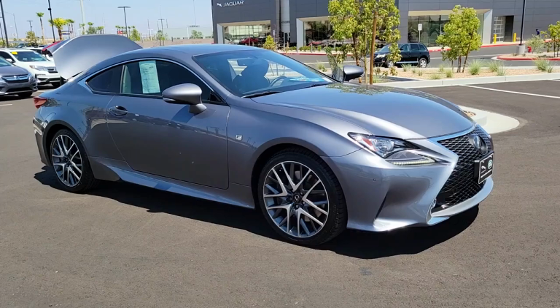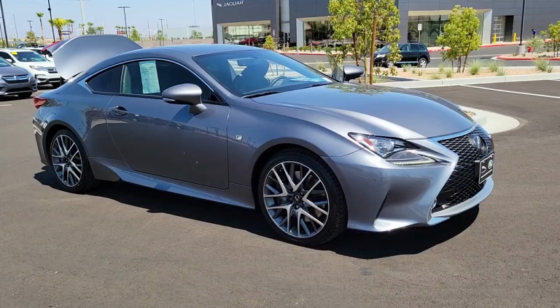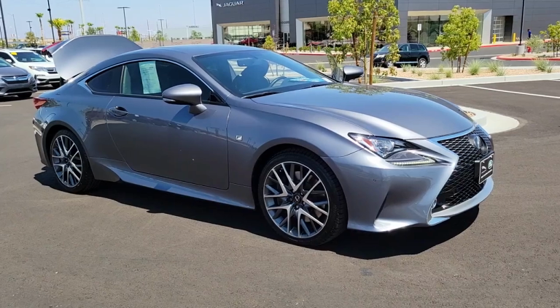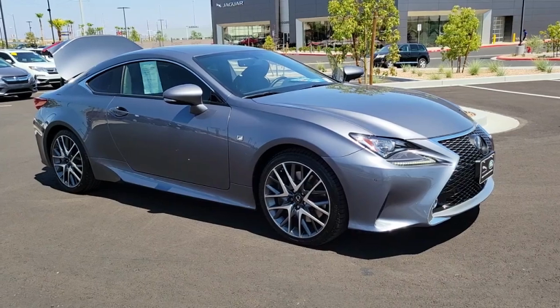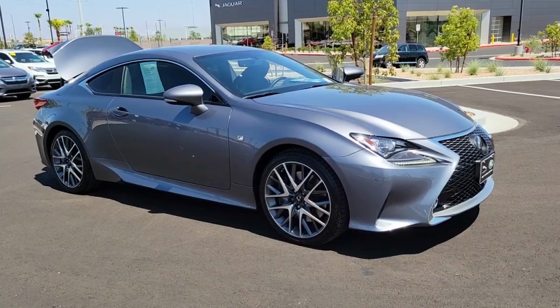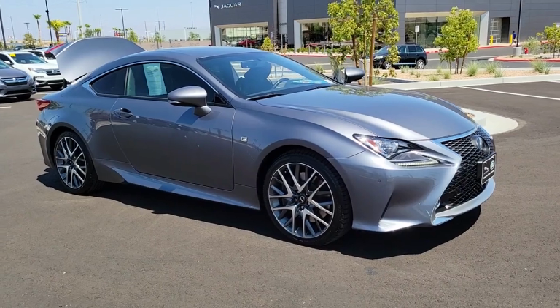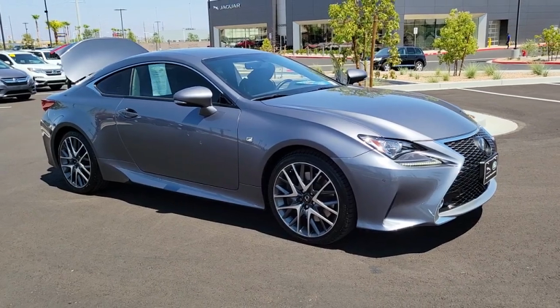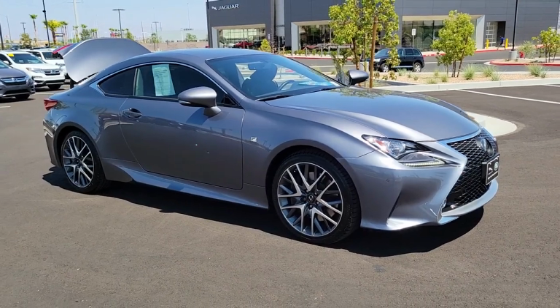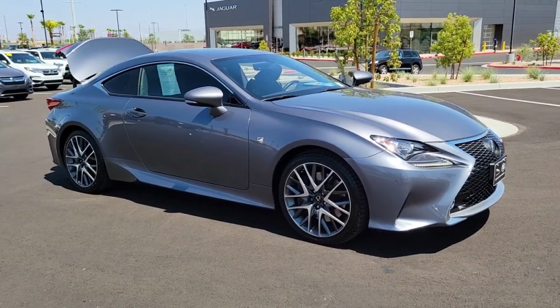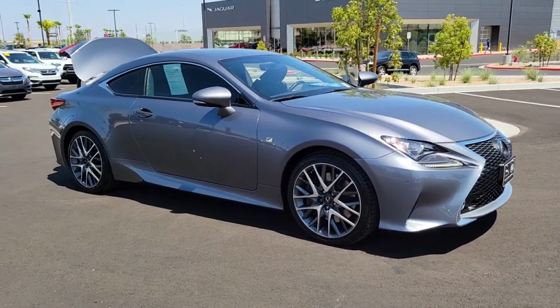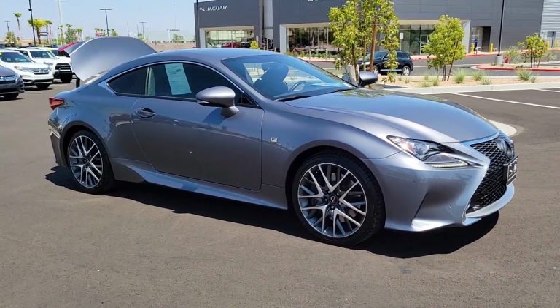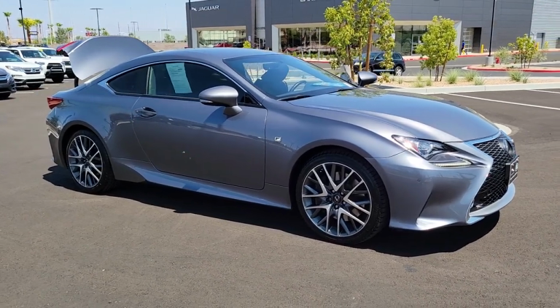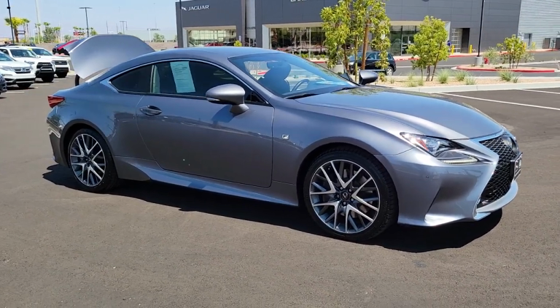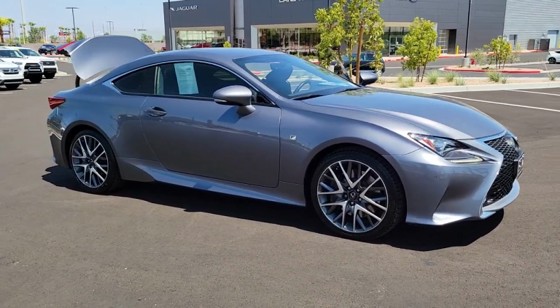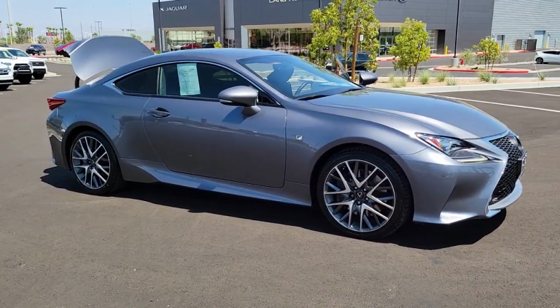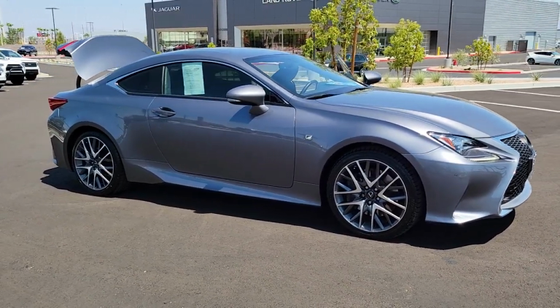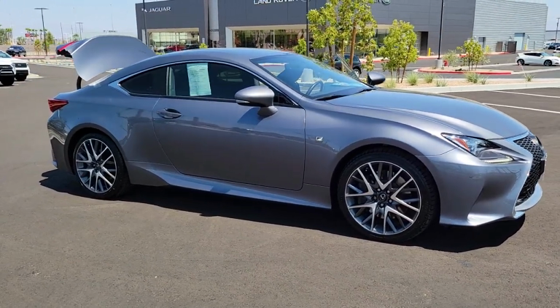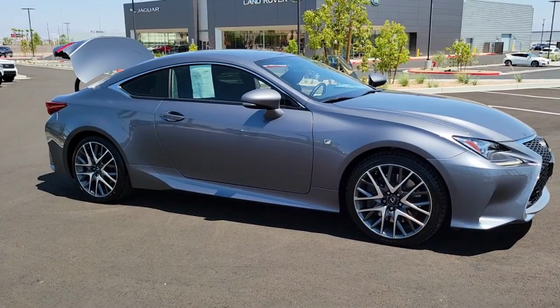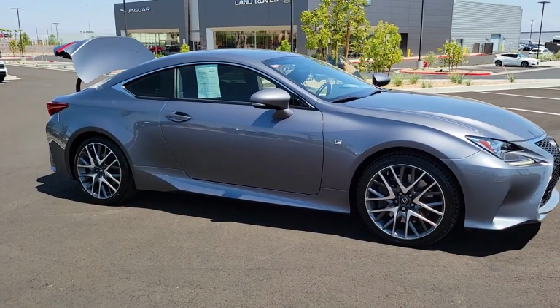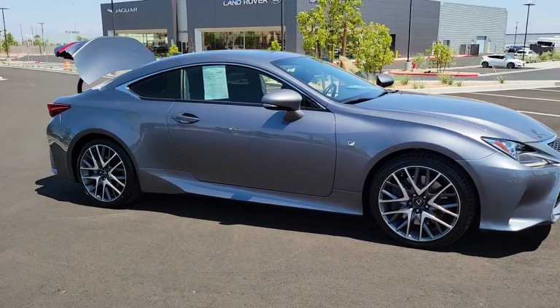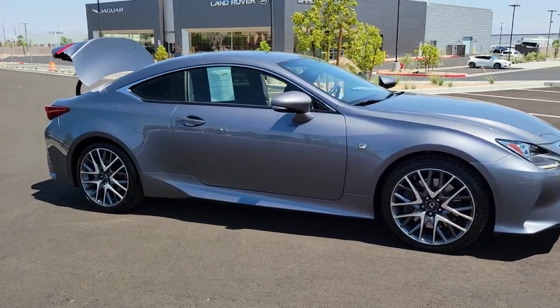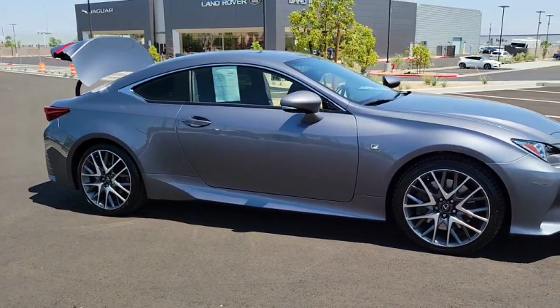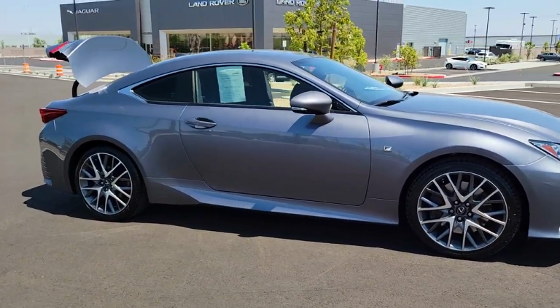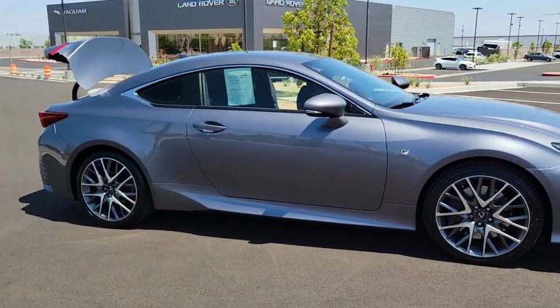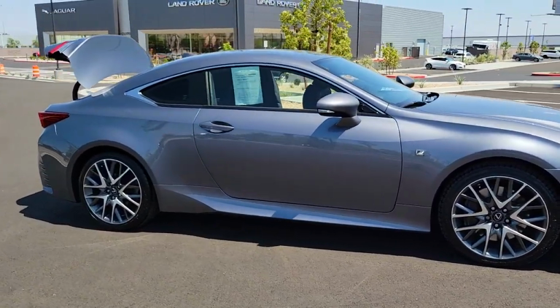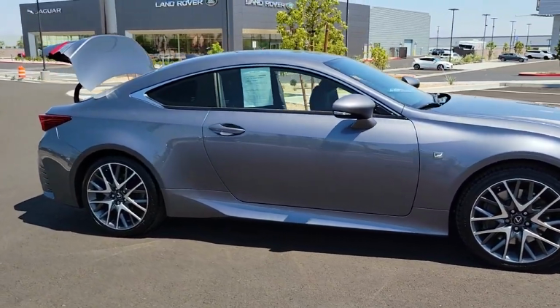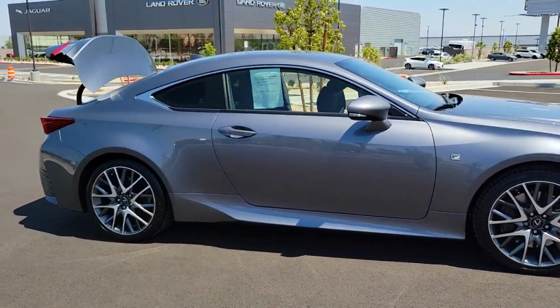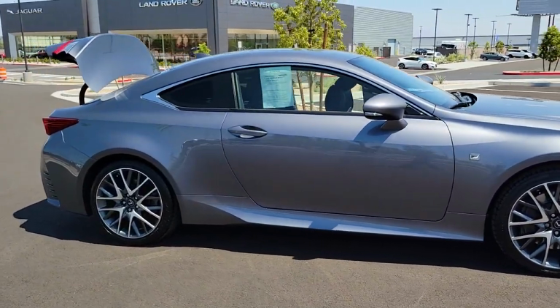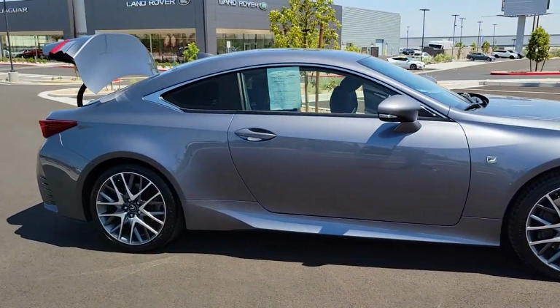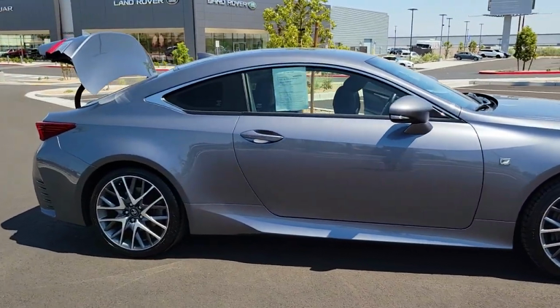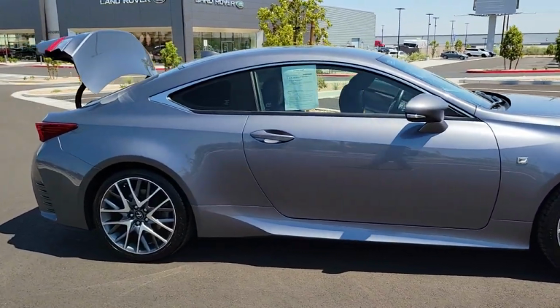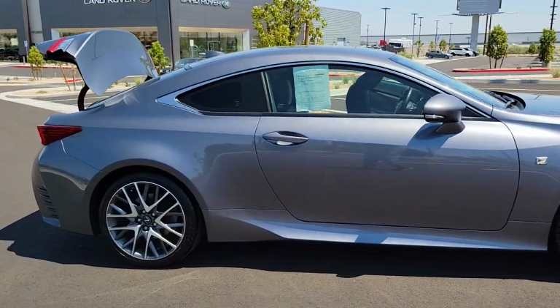You will be amazed by this 2017 Lexus RC. This vehicle still has fewer than 25,000 miles on the clock, so it won't last long.